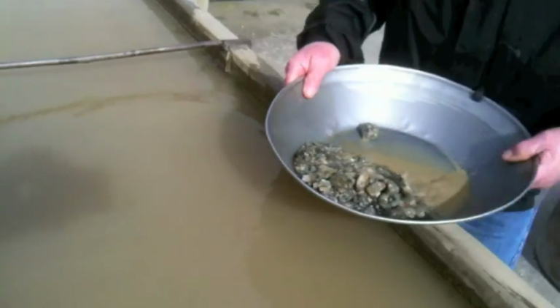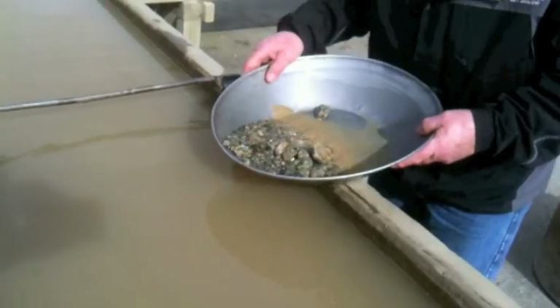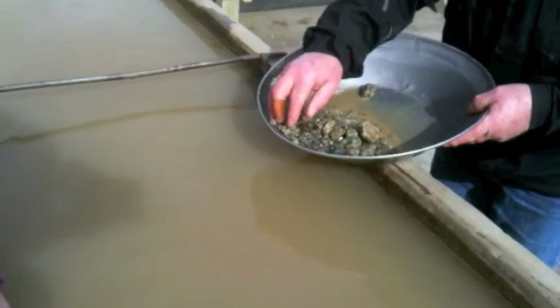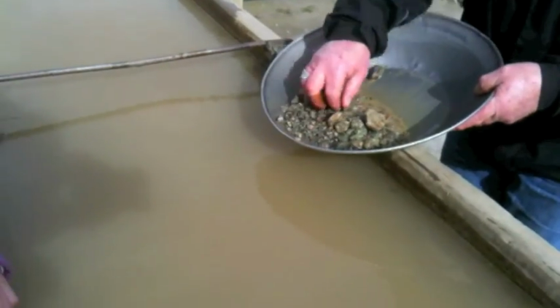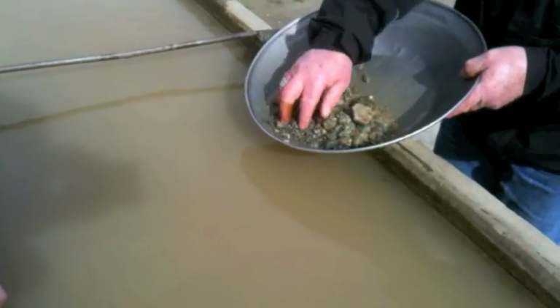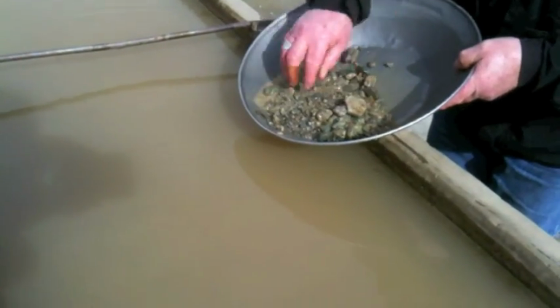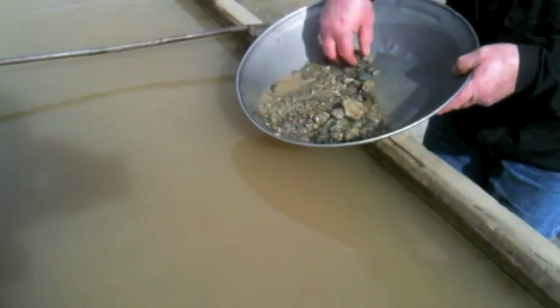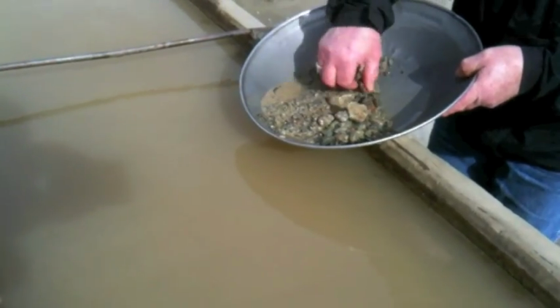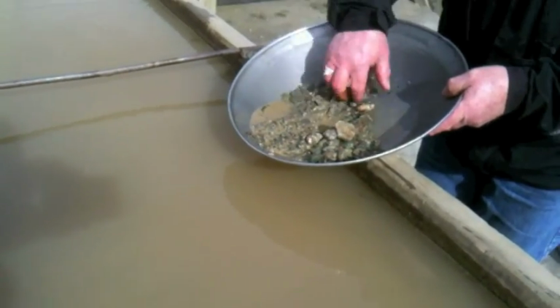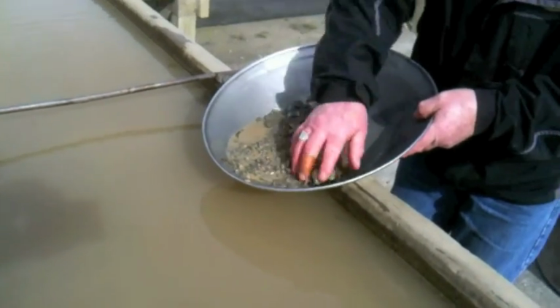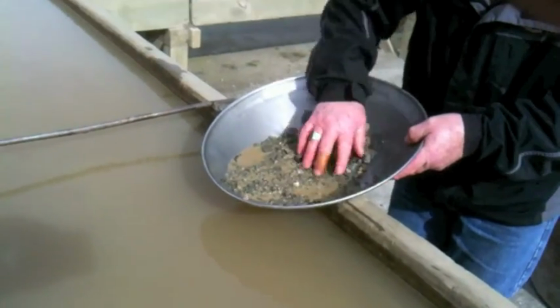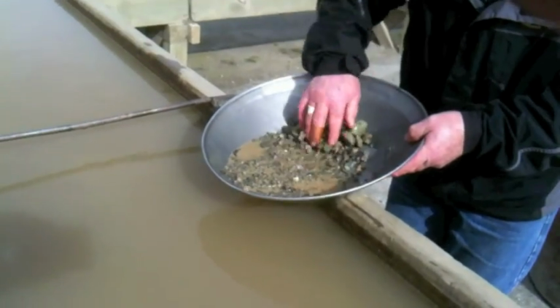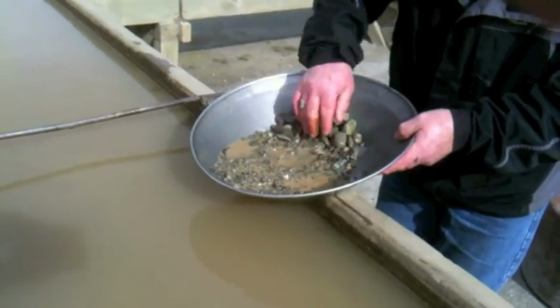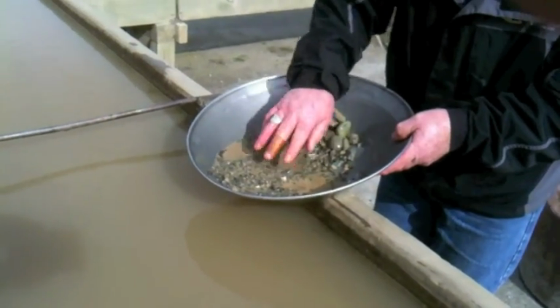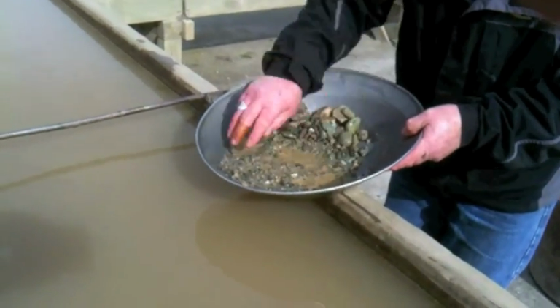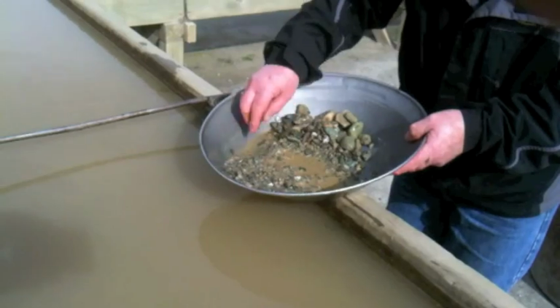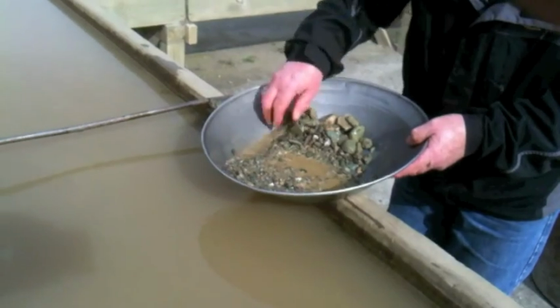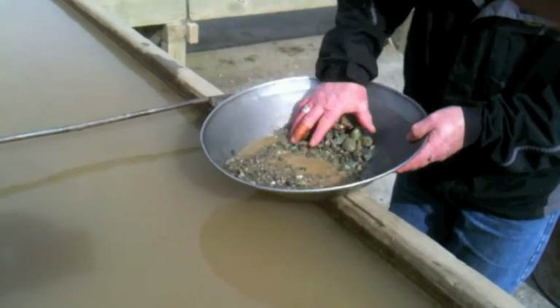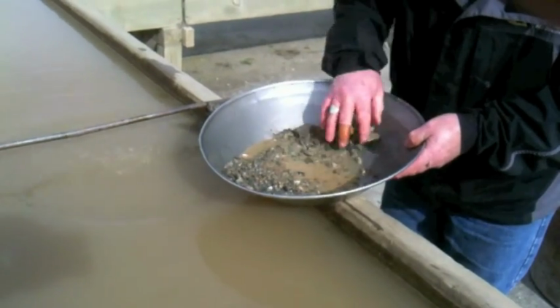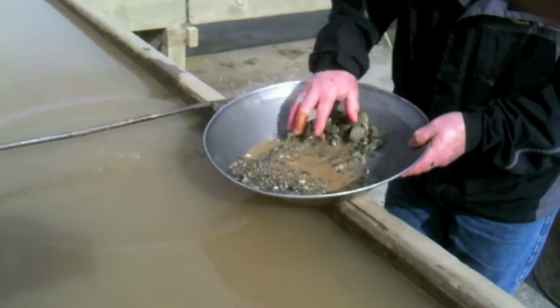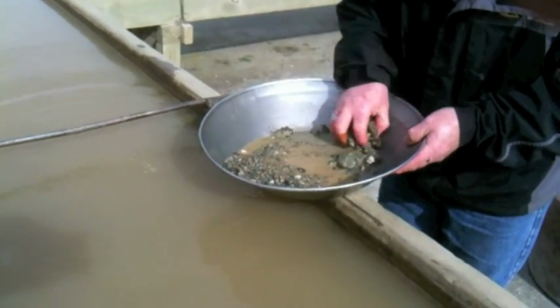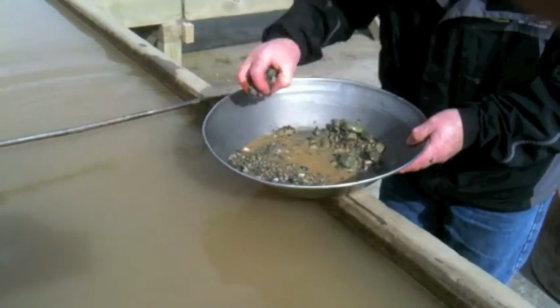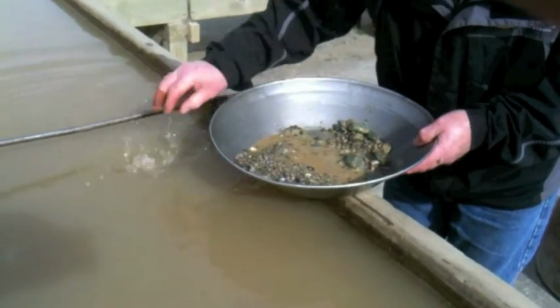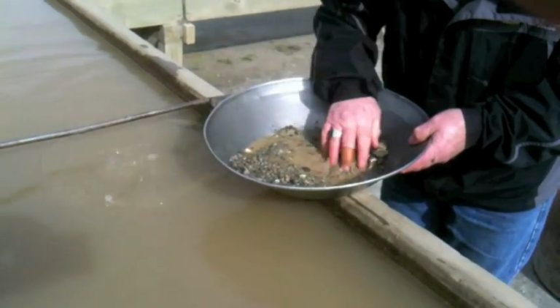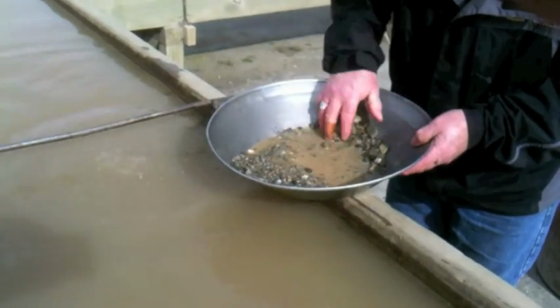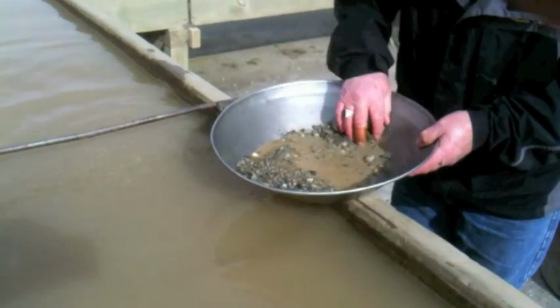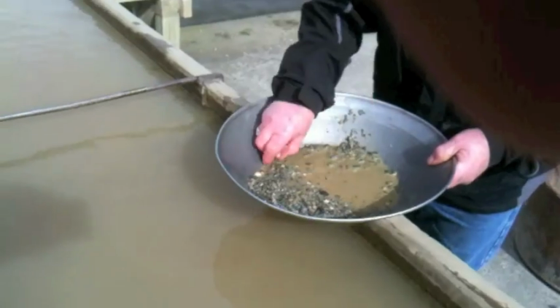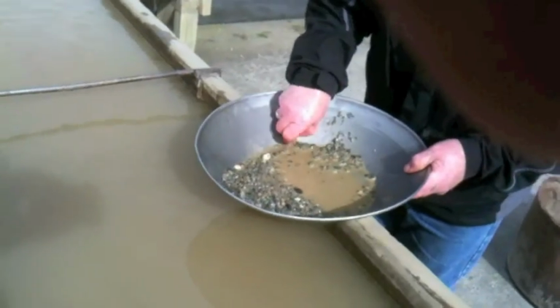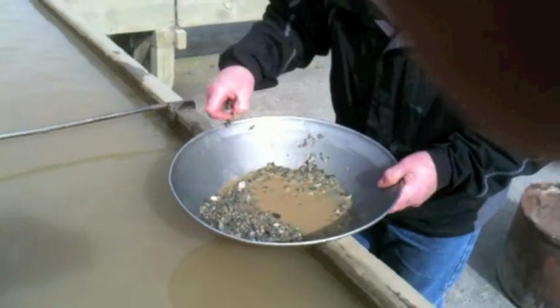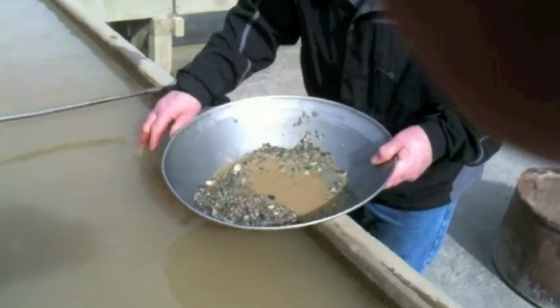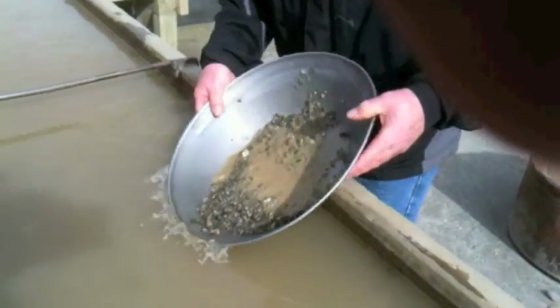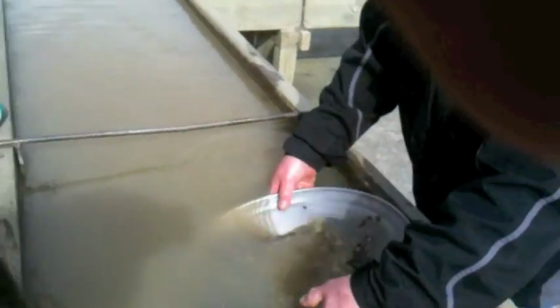After swirling the pan around a few times, you'll find that the larger rocks come to the top and you can just take them out by hand. Watching out for nuggets, of course, and leaving behind the smaller parts.